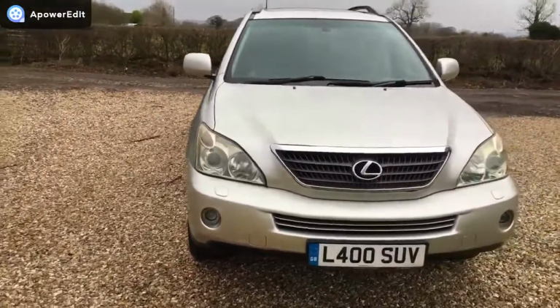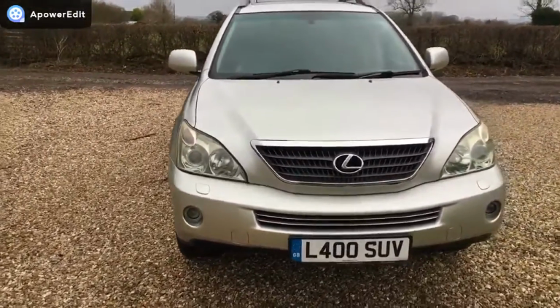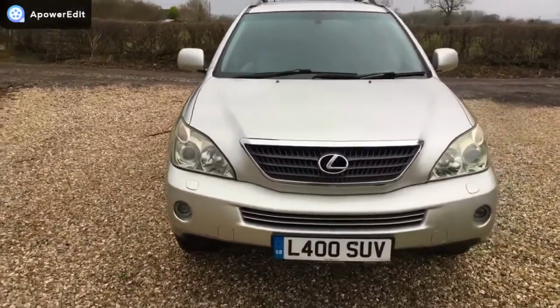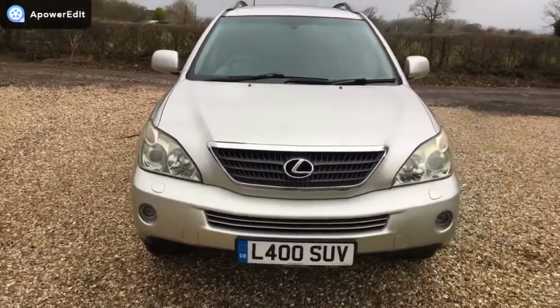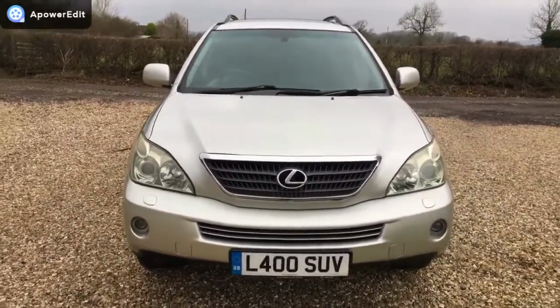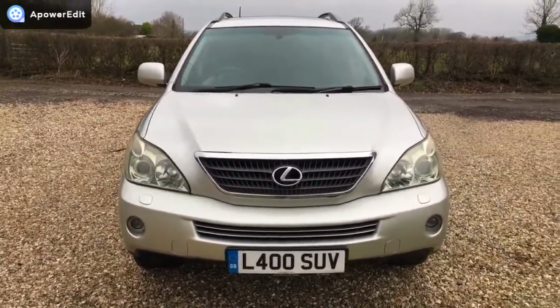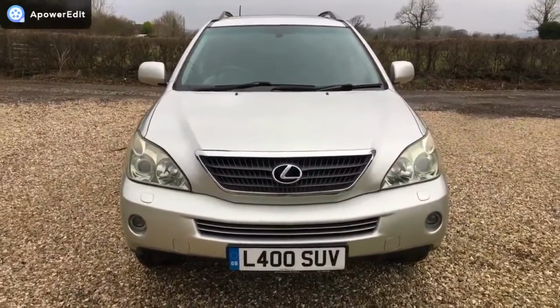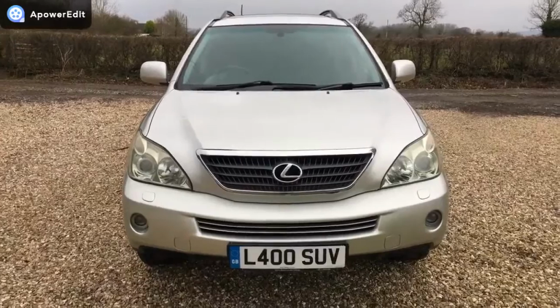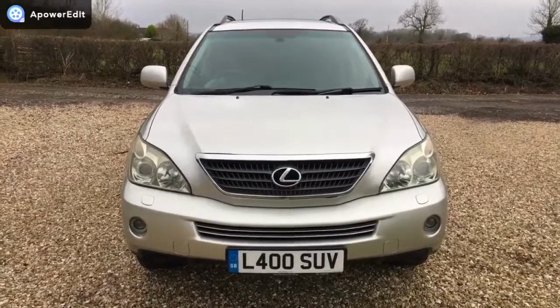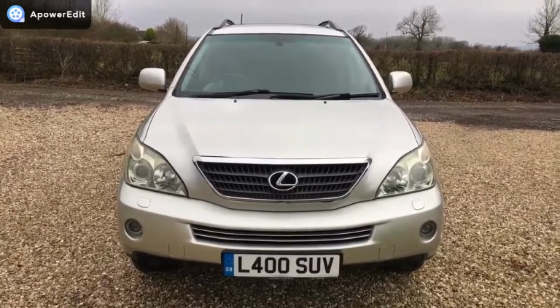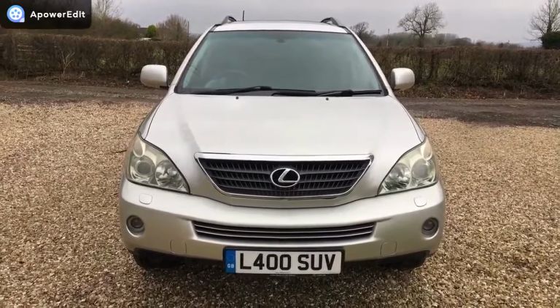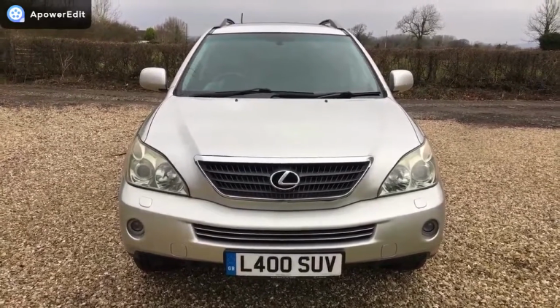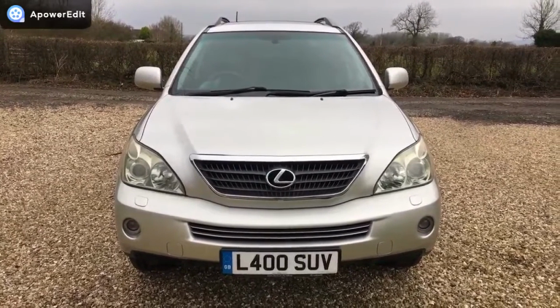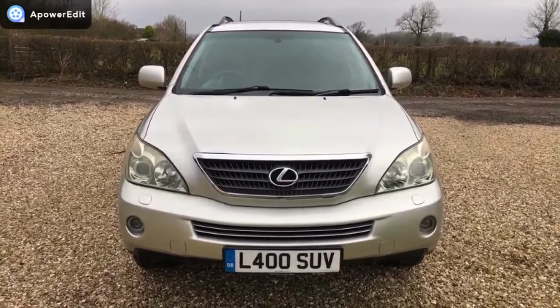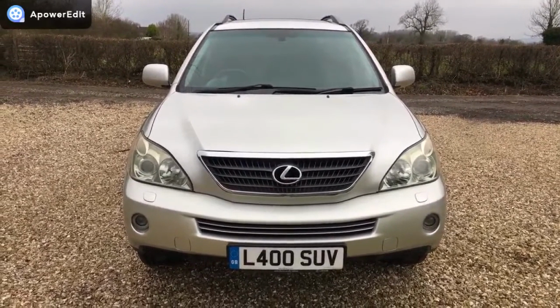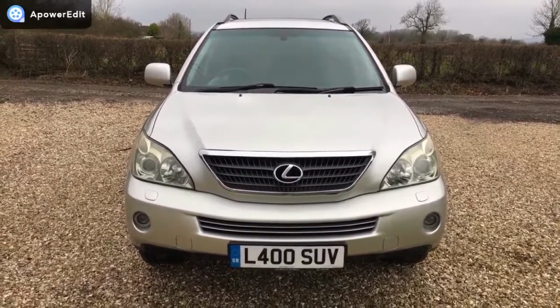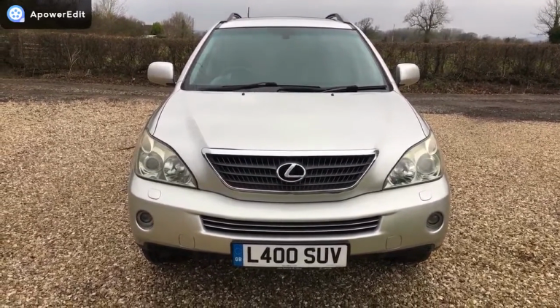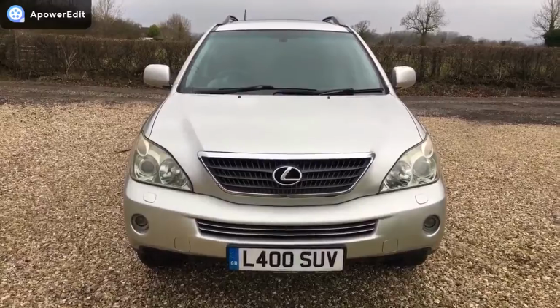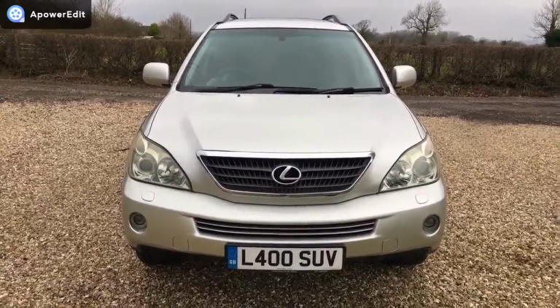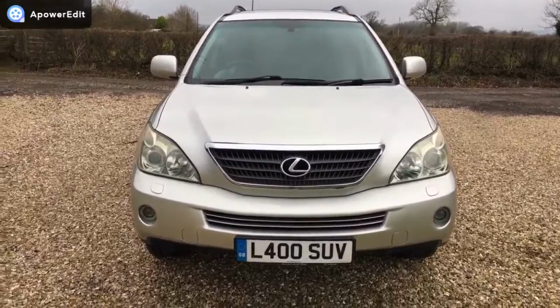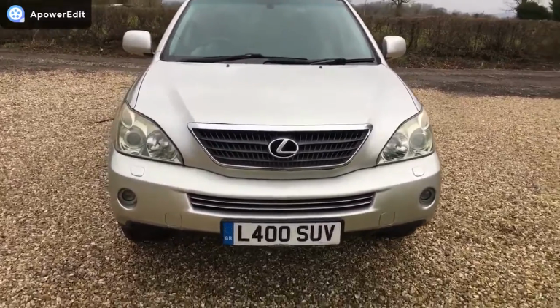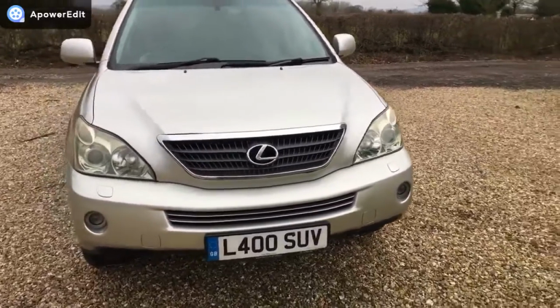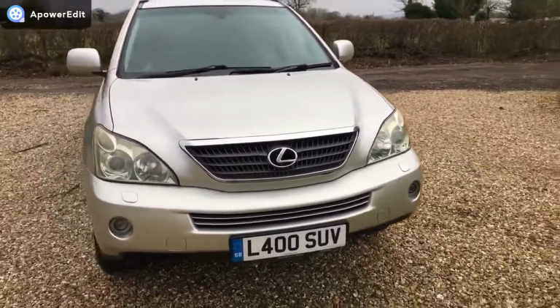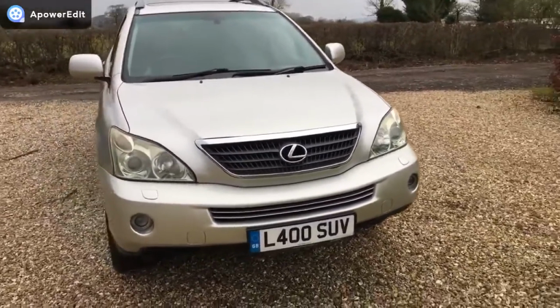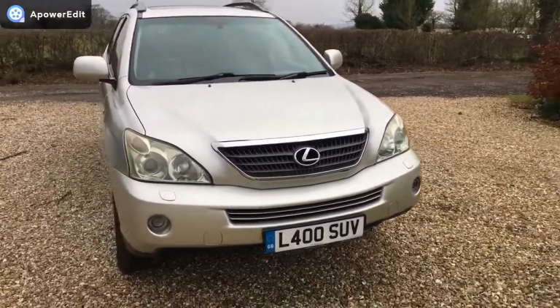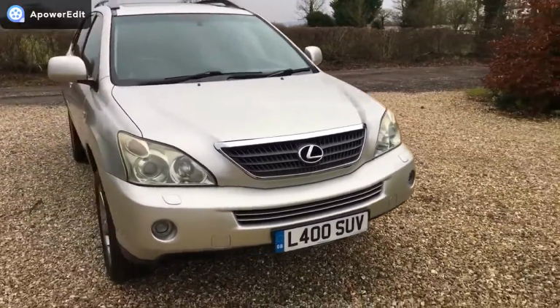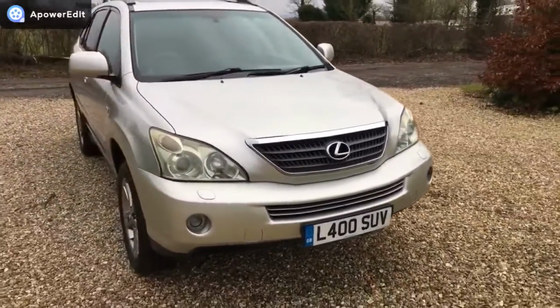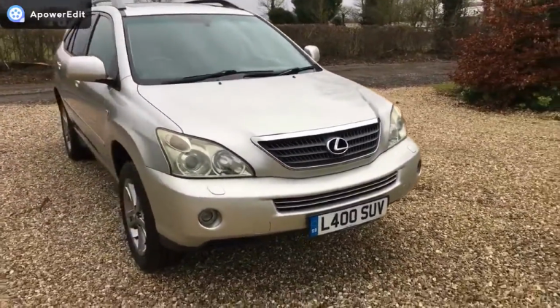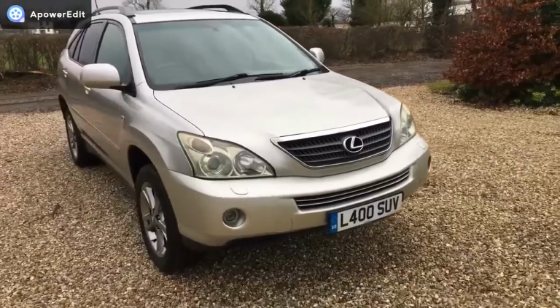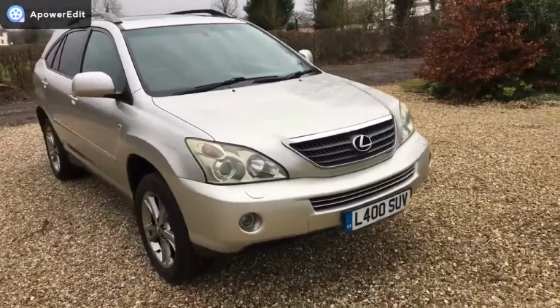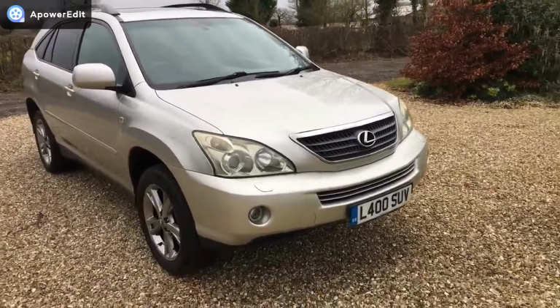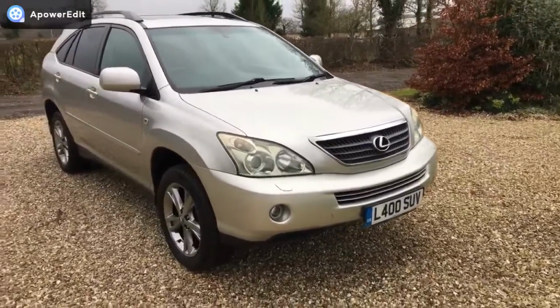Very well looked after mechanically, this car. Serviced eight times by Lexus themselves, and then the final four services all conducted by a Lexus specialist. Cam belt, water pump, and coolant were done in 2013, so not scheduled for quite a while yet.